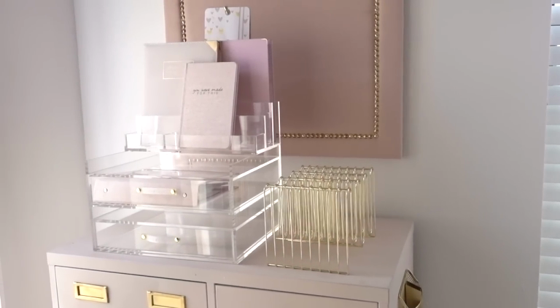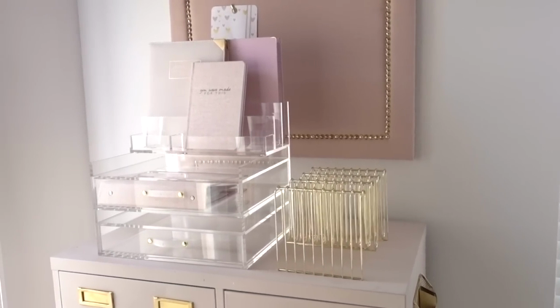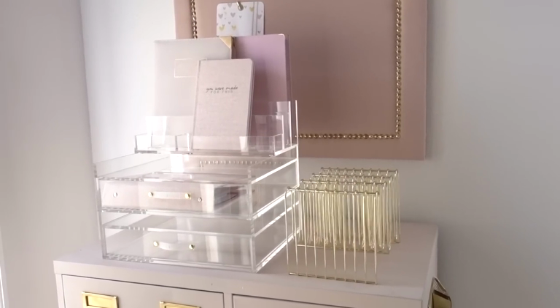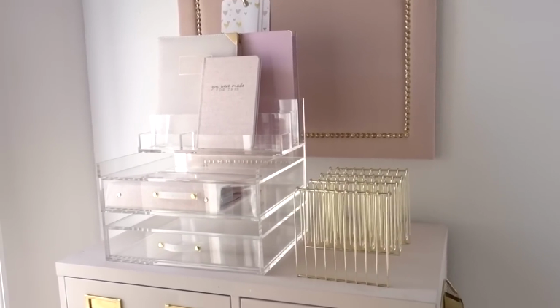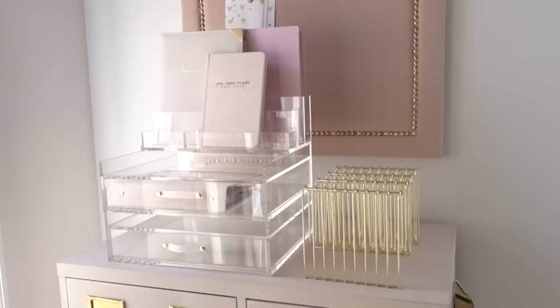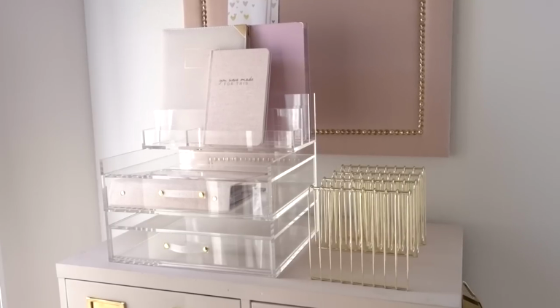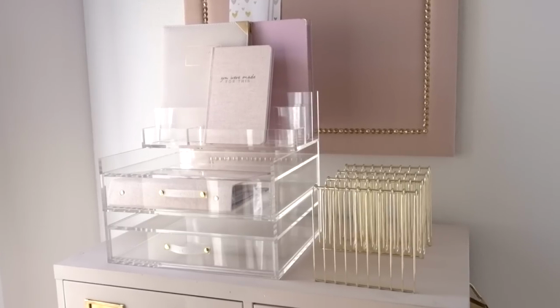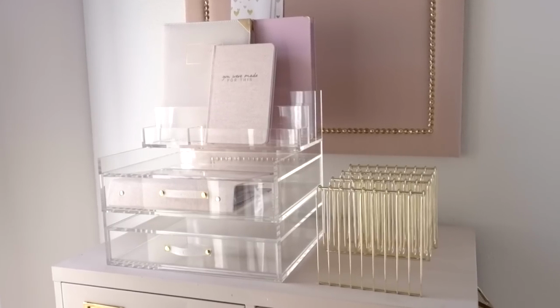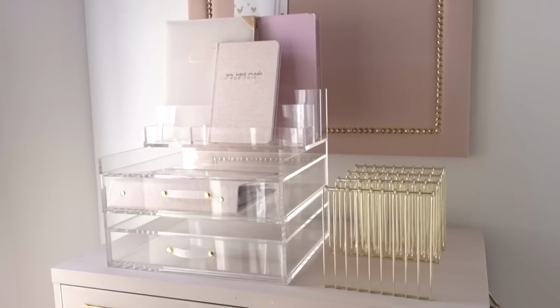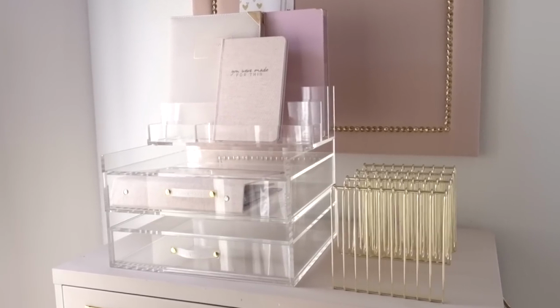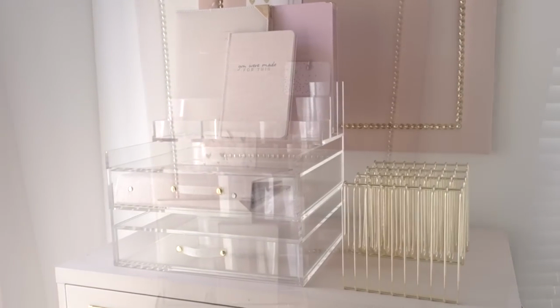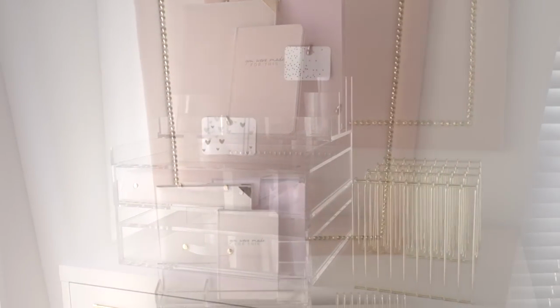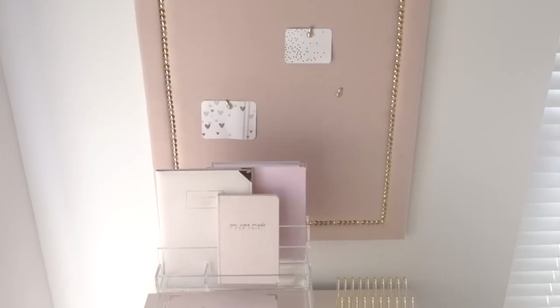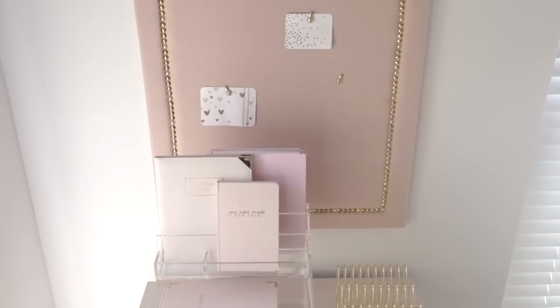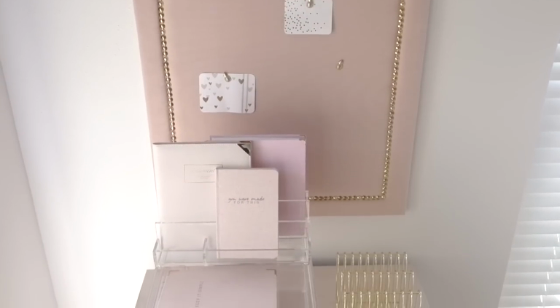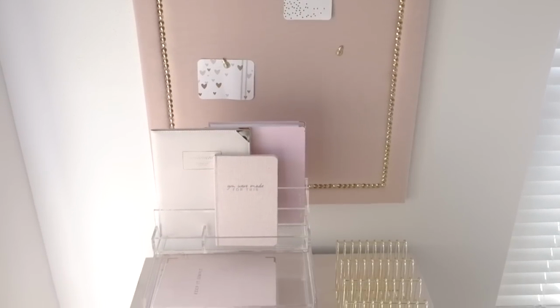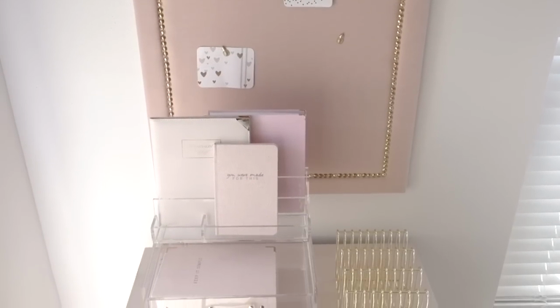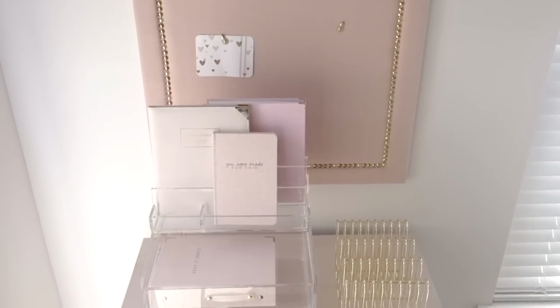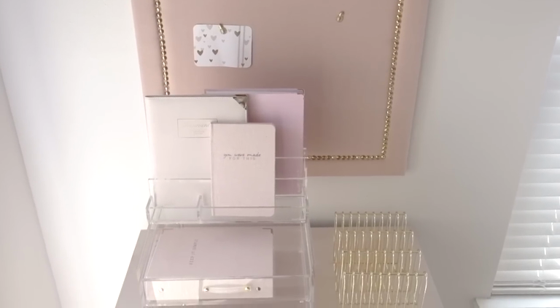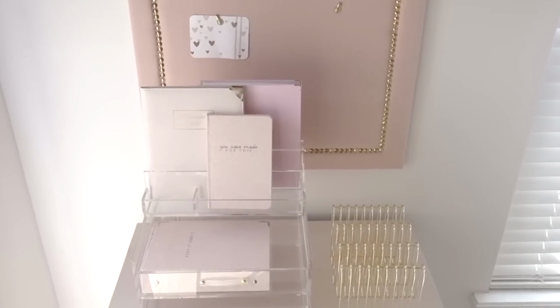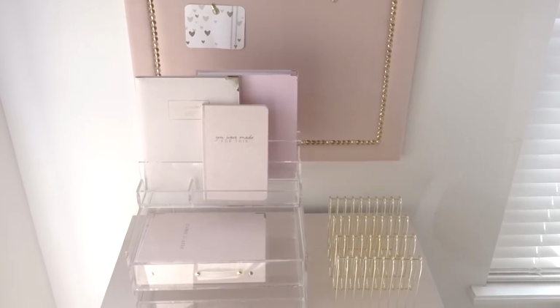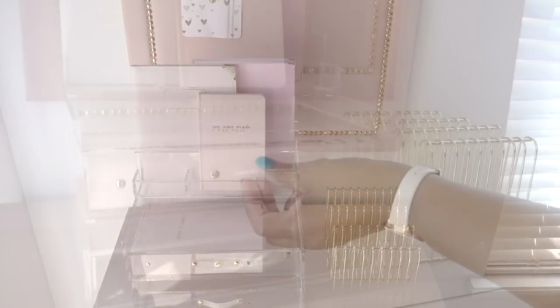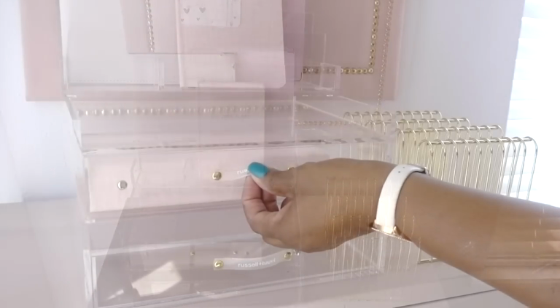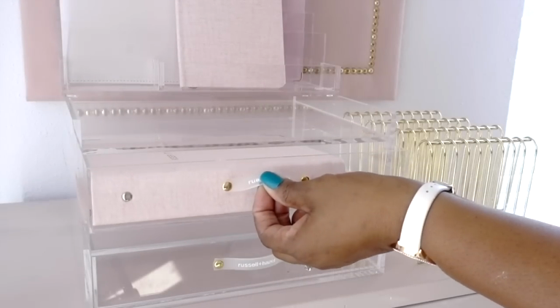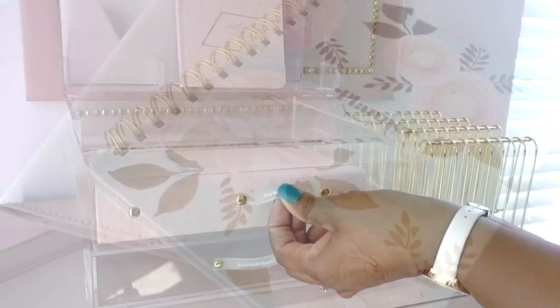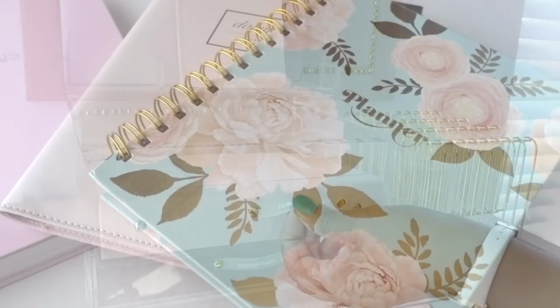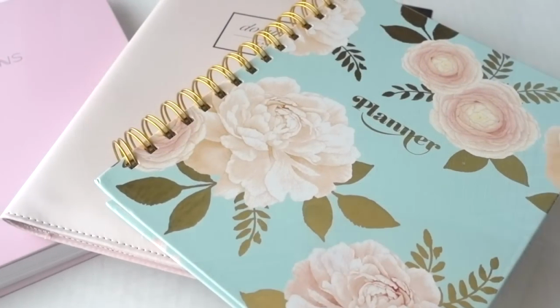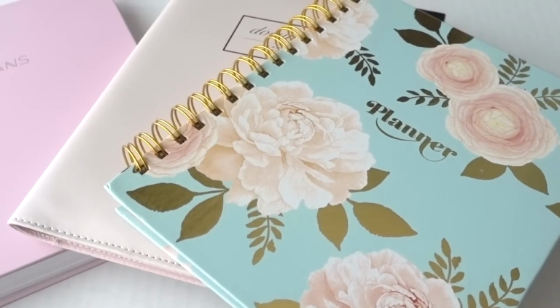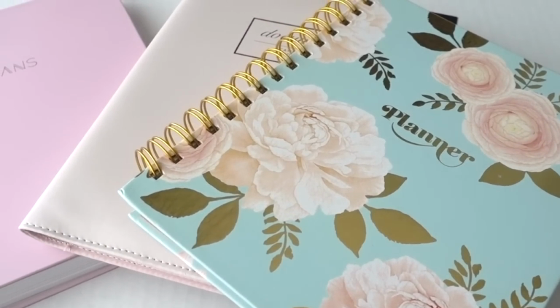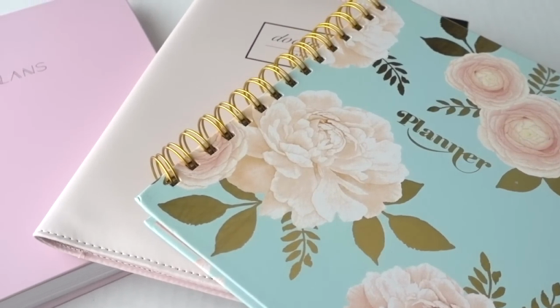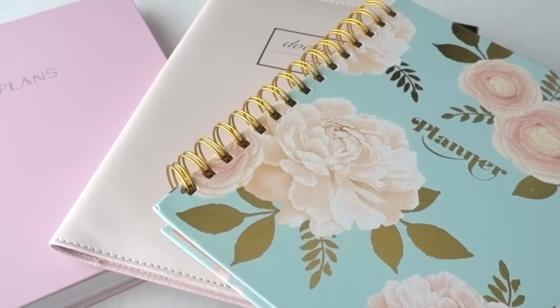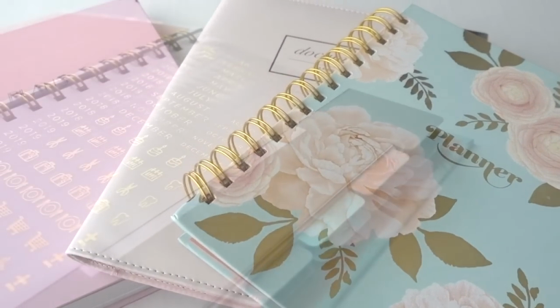Inspire your personal best. Aim for progress, not perfection. If you love beautiful, functional office supplies and storage solutions, I have a few goodies to share with you on how you can organize beautifully.